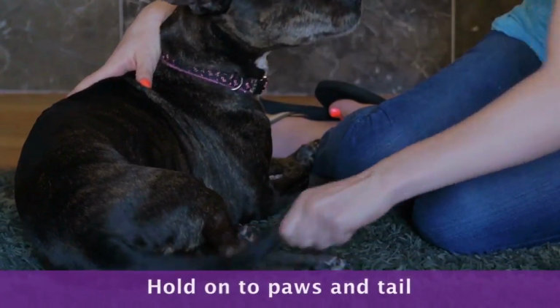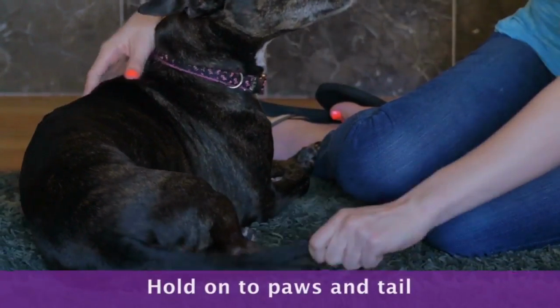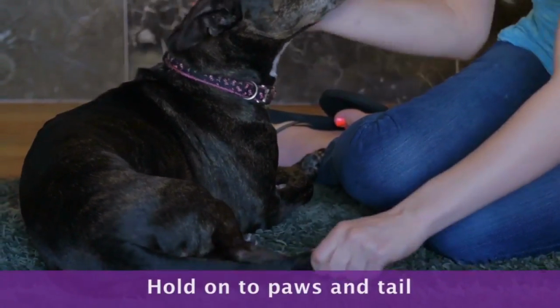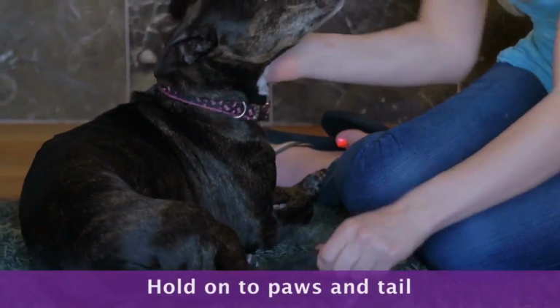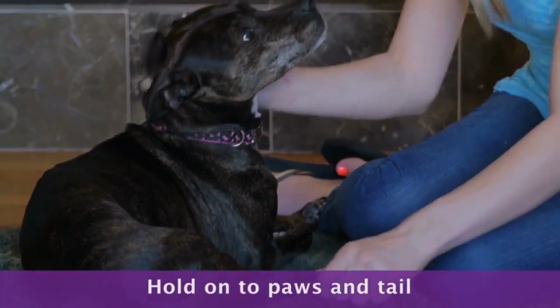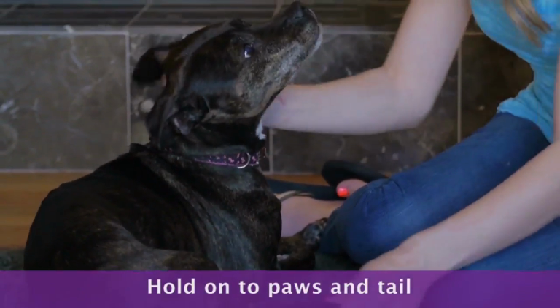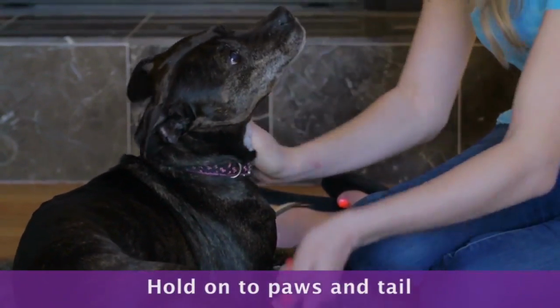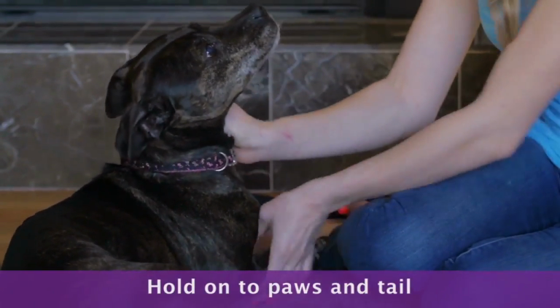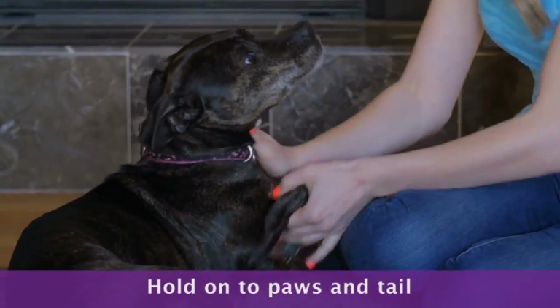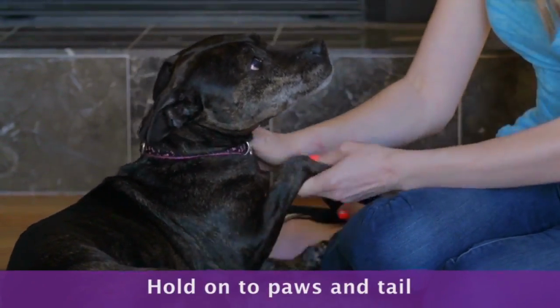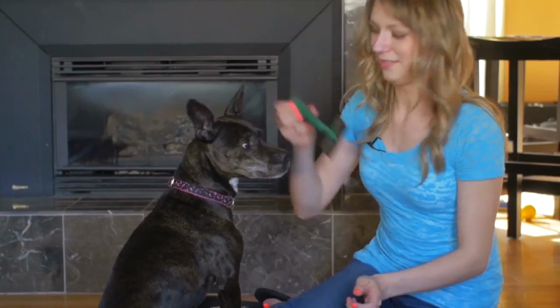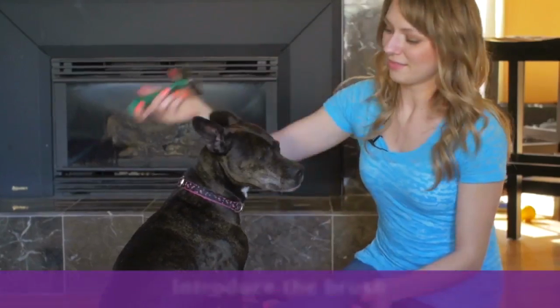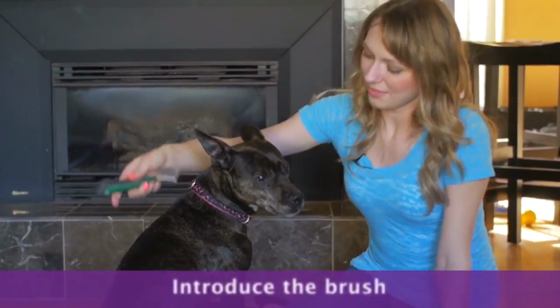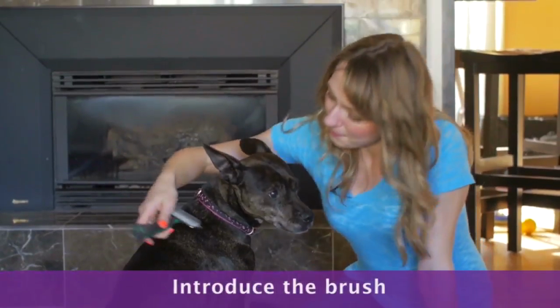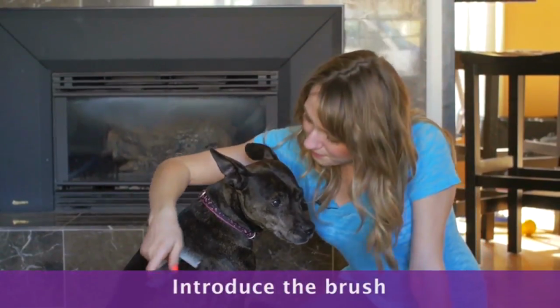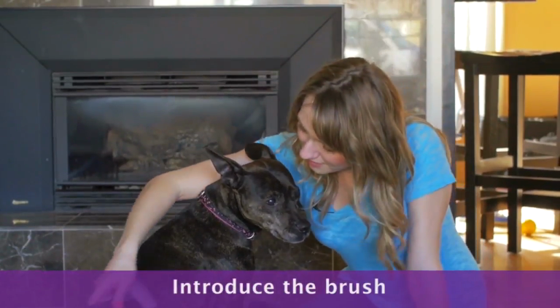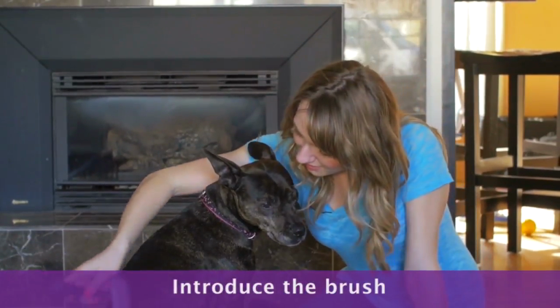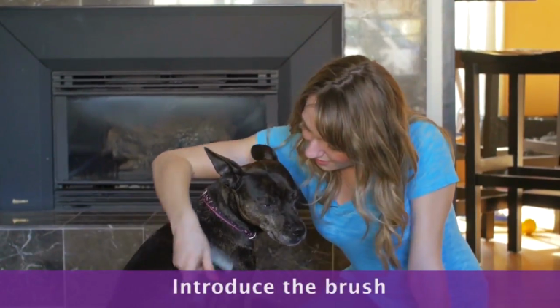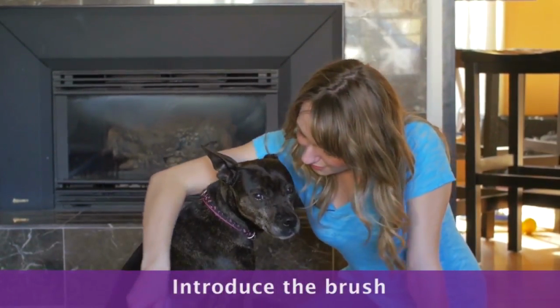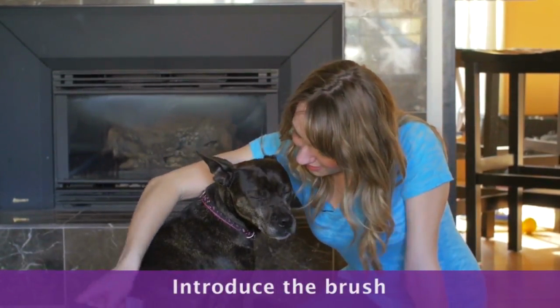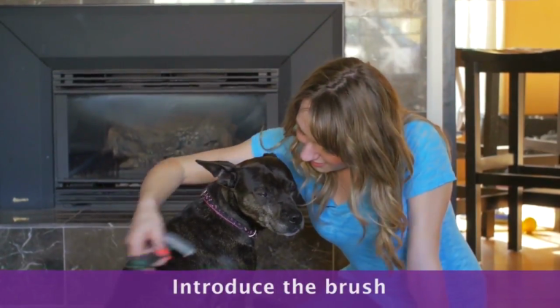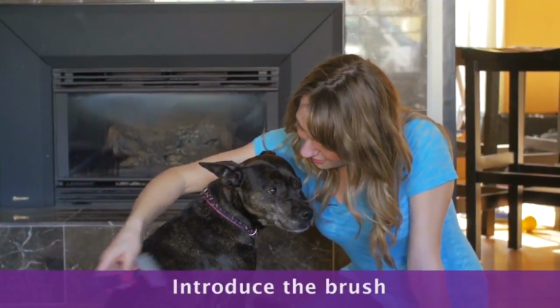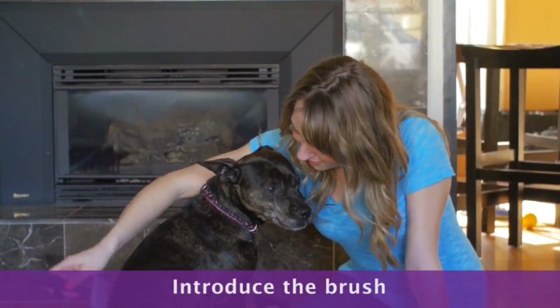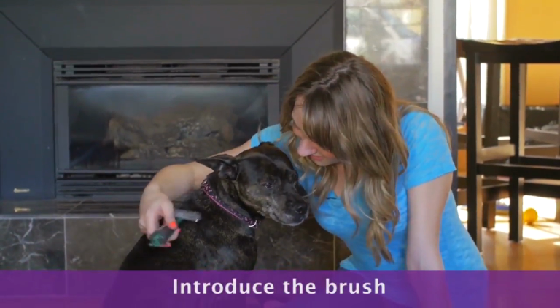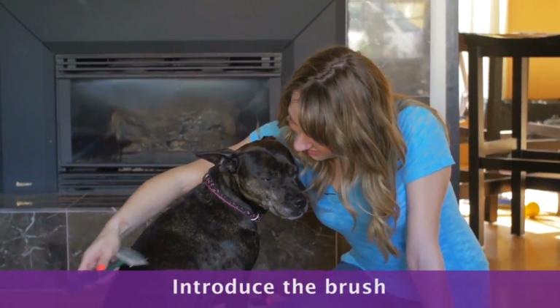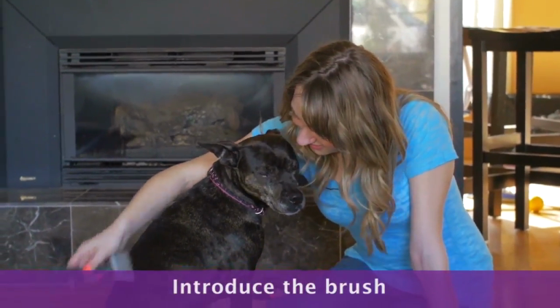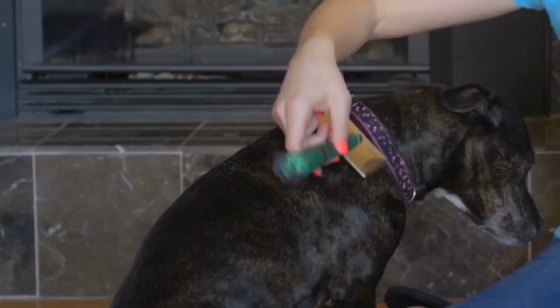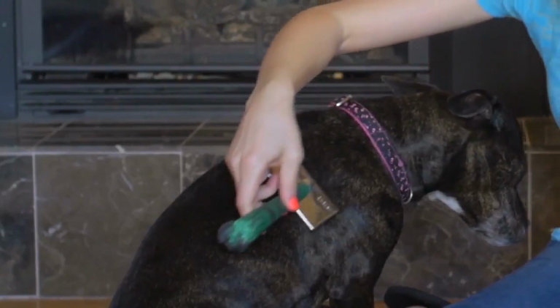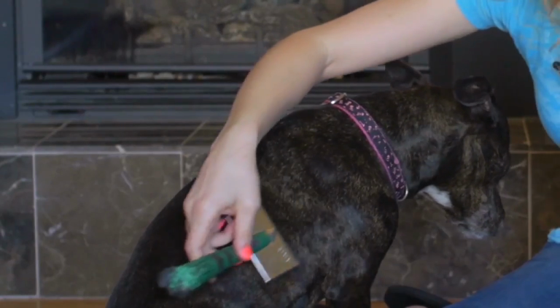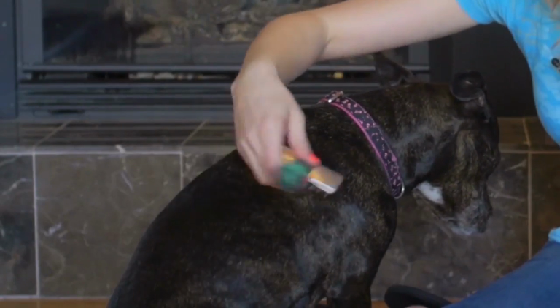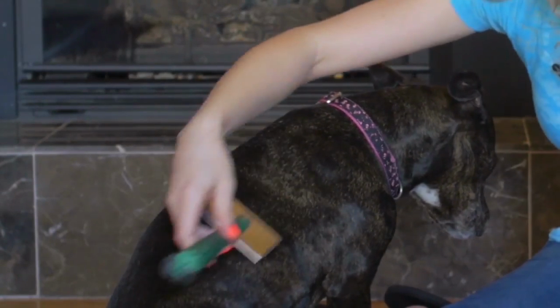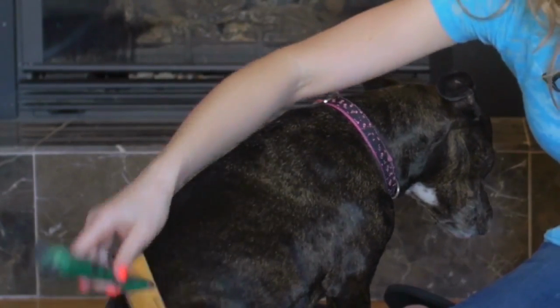Start off slowly, maybe just being pet. Then introduce a brush and let your dog sniff it. Then use the backside of your brush to brush the dog, then slowly use the bristles.